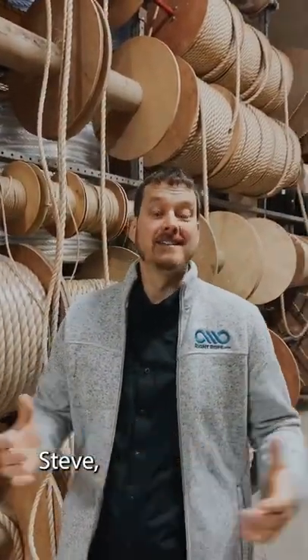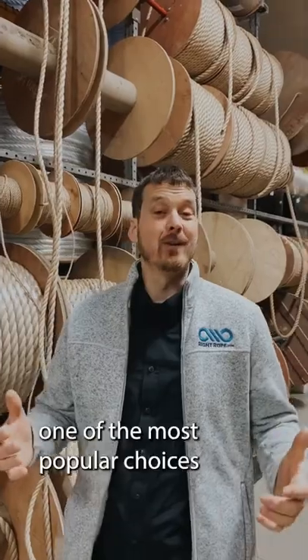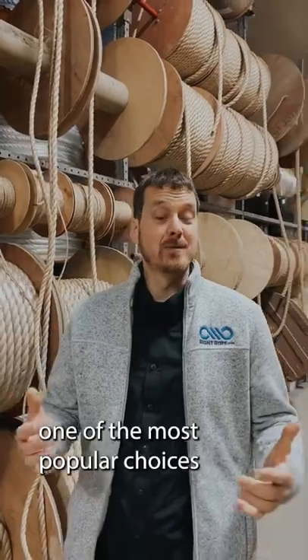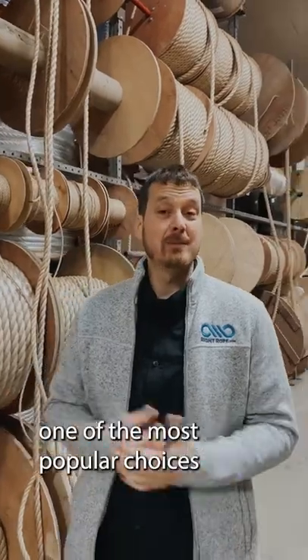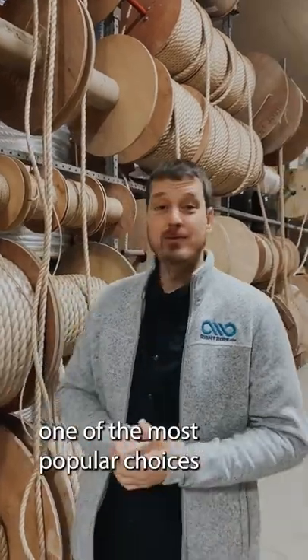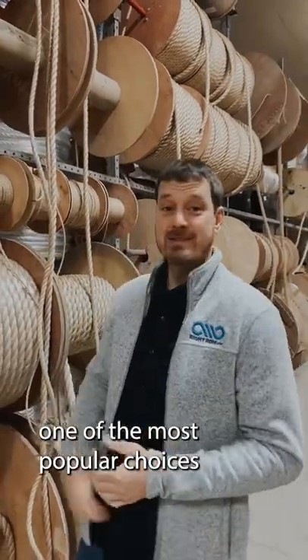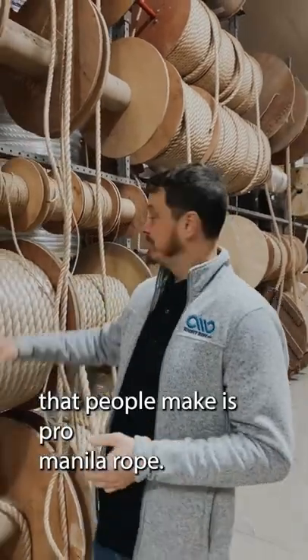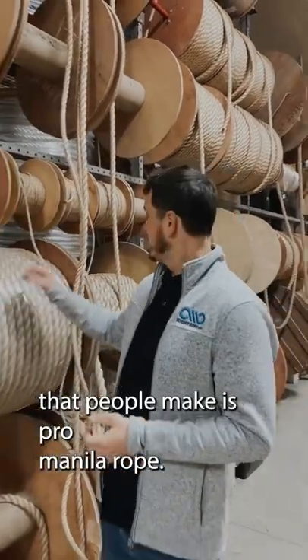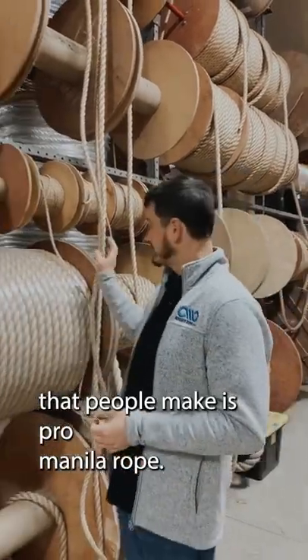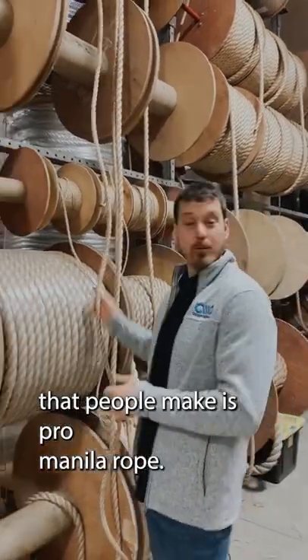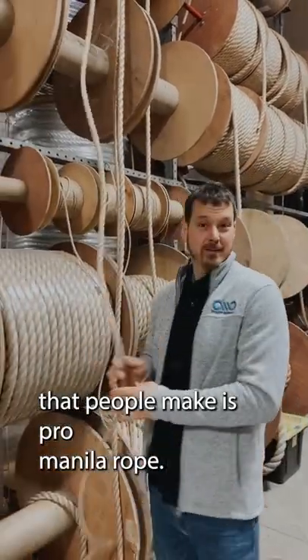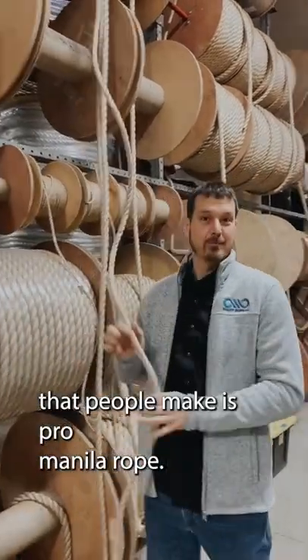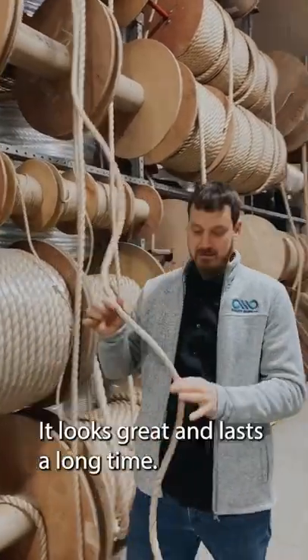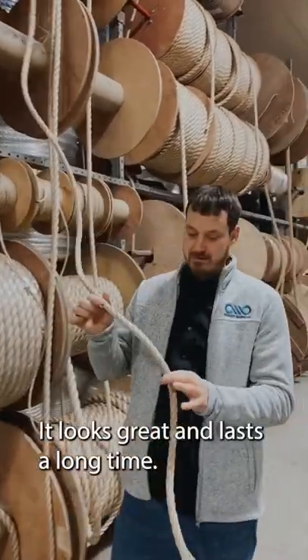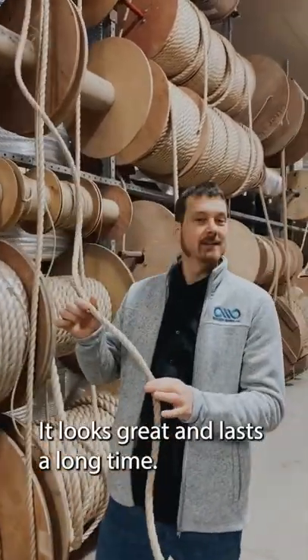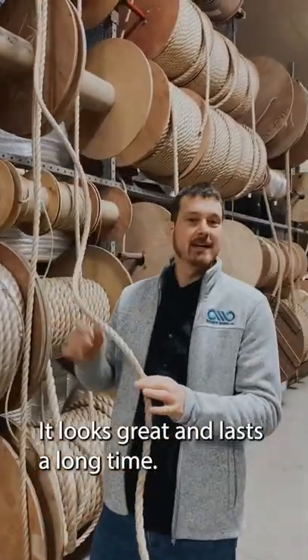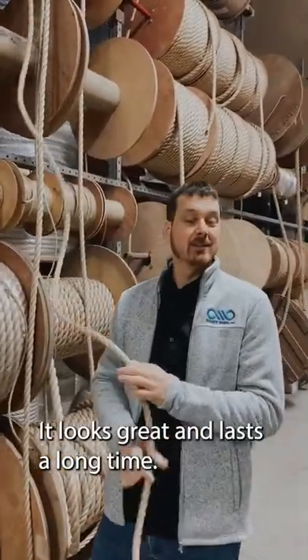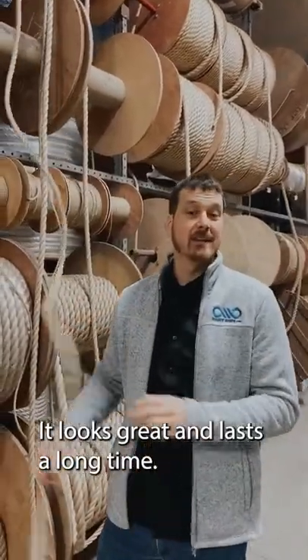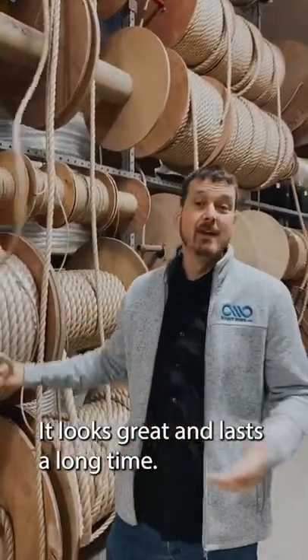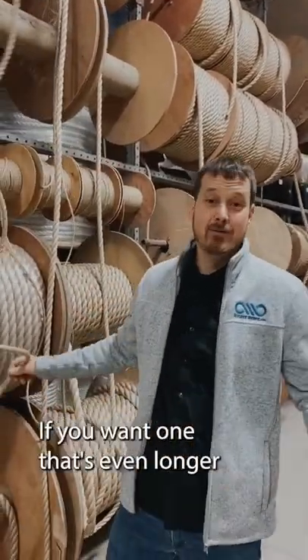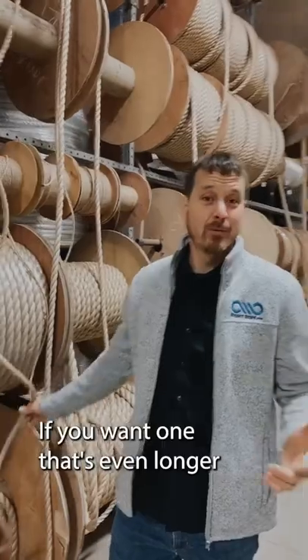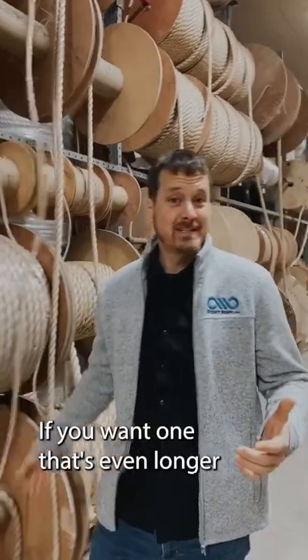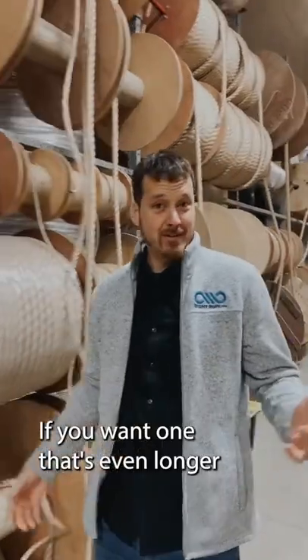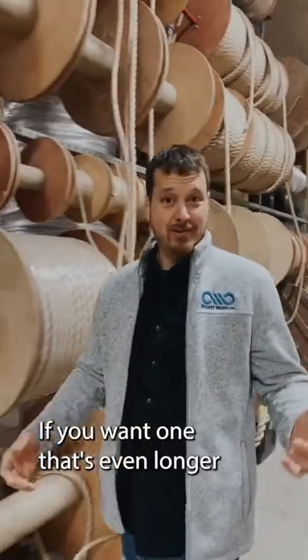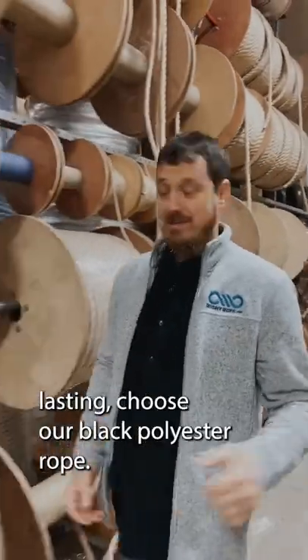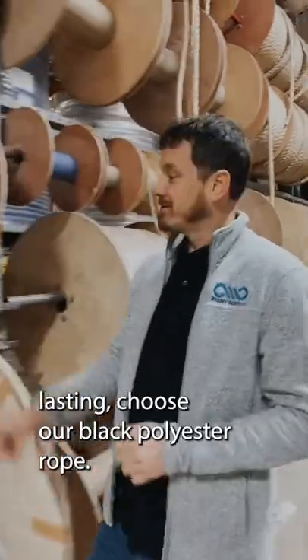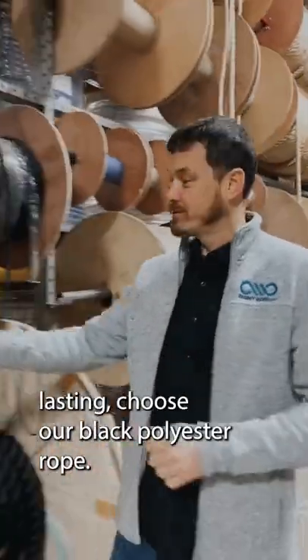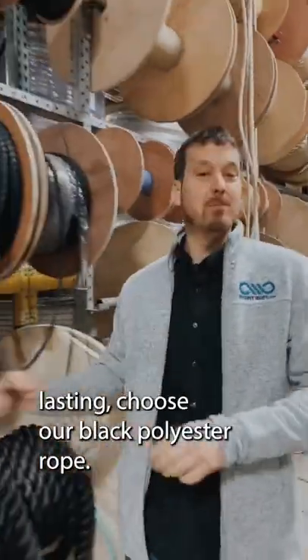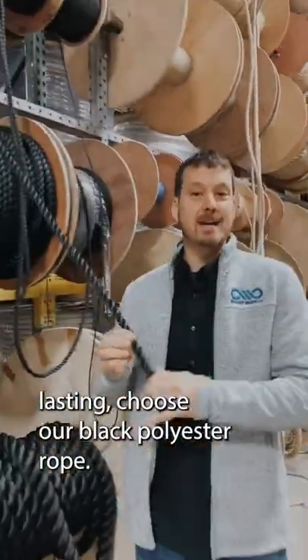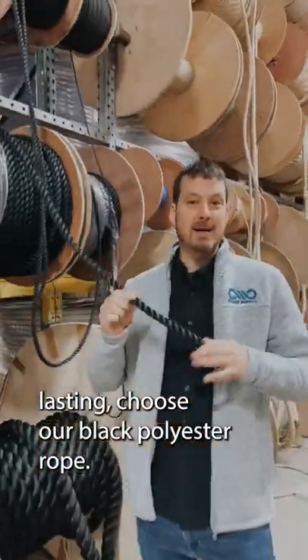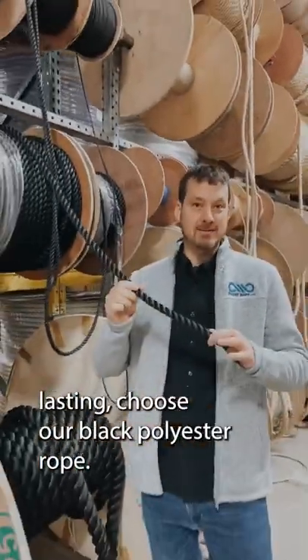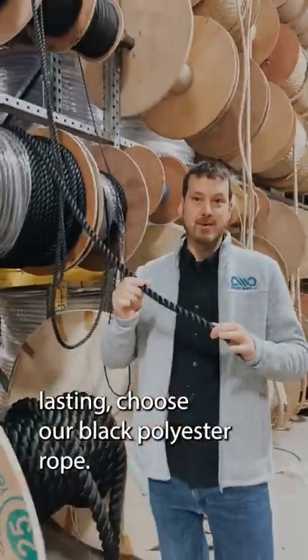Steve, one of the most popular choices that people make is pro manila rope. It looks great and lasts a long time. If you want one that's even longer lasting, choose our black polyester rope.